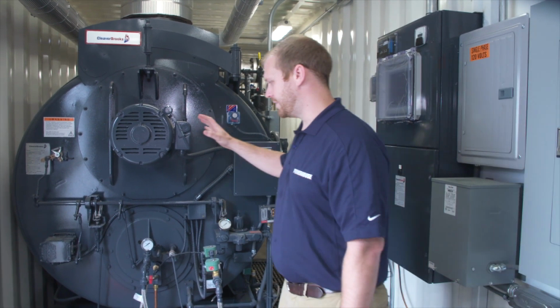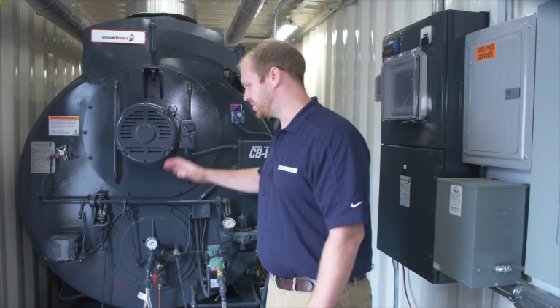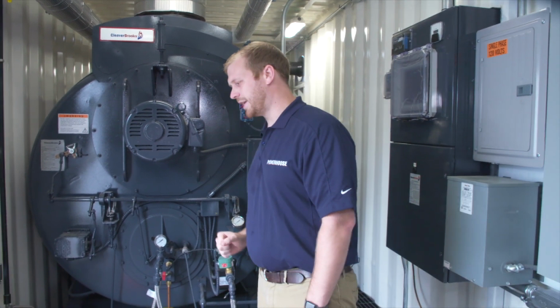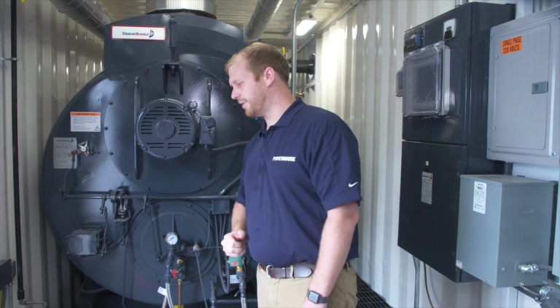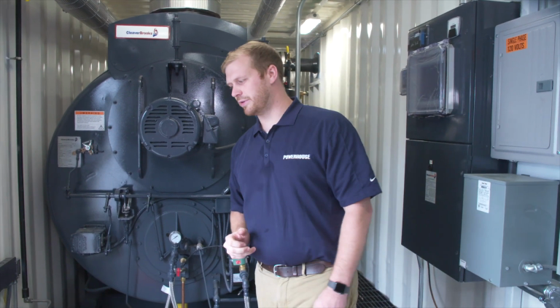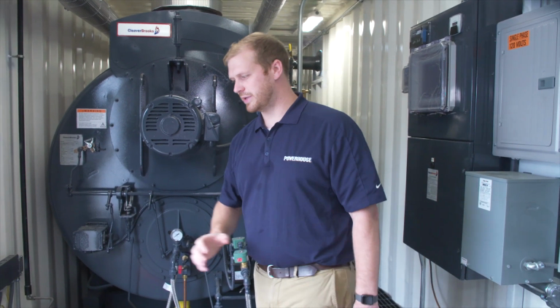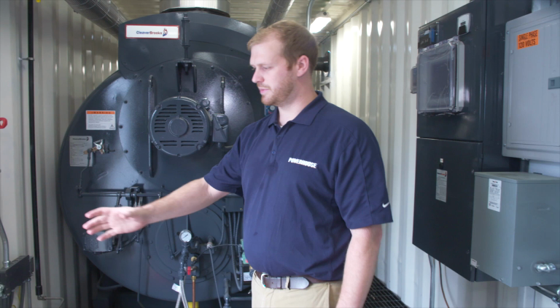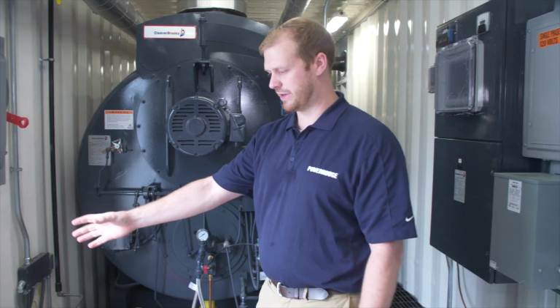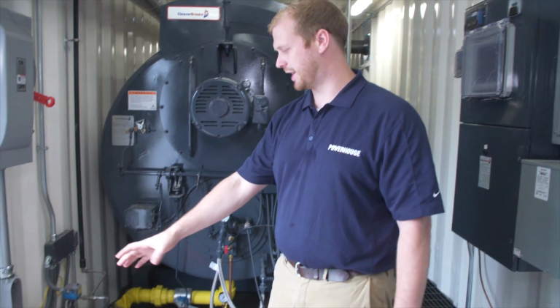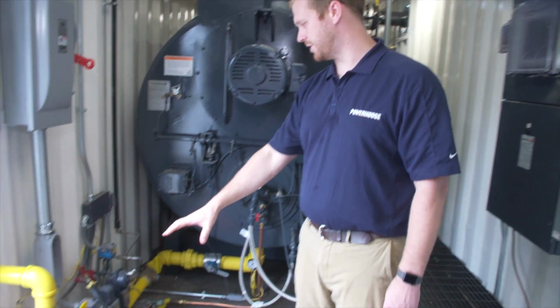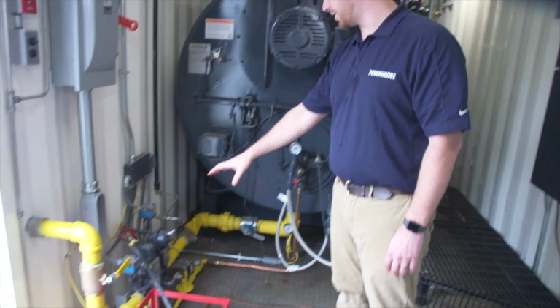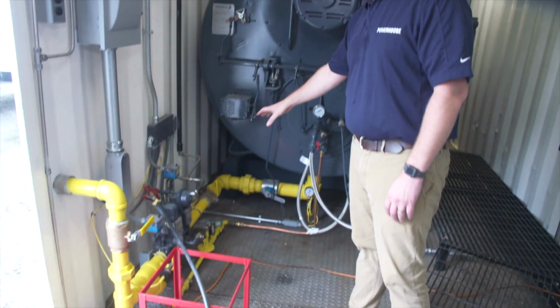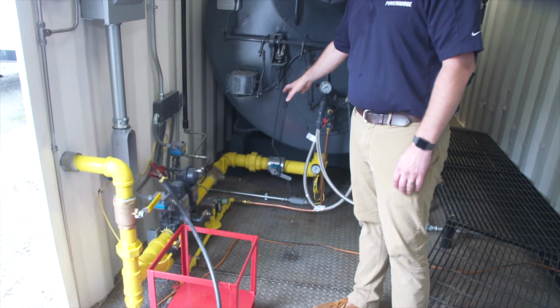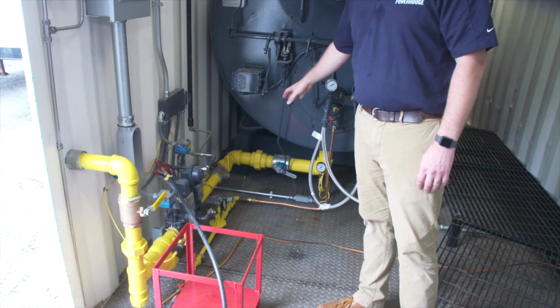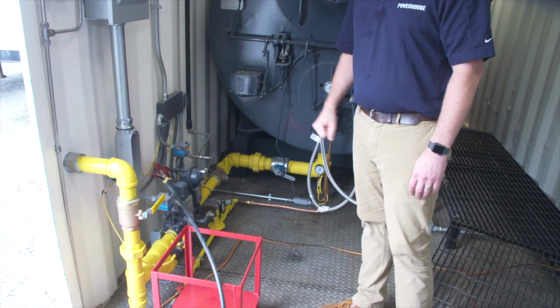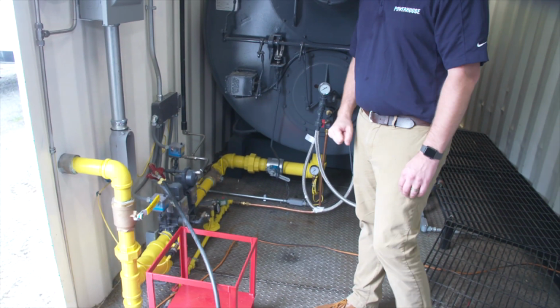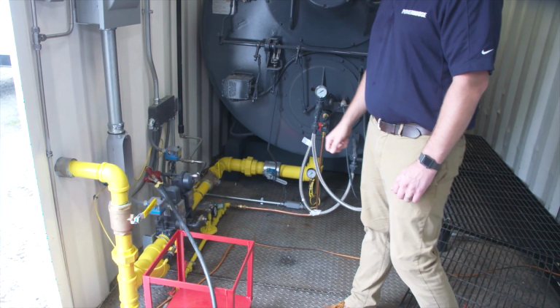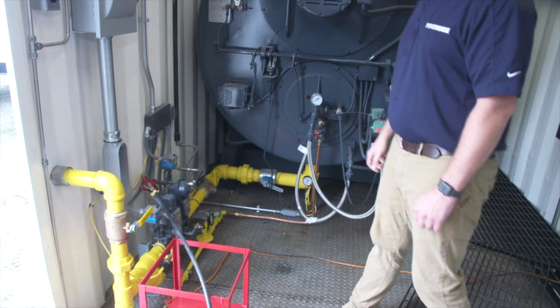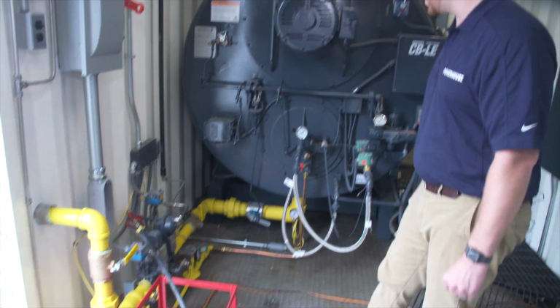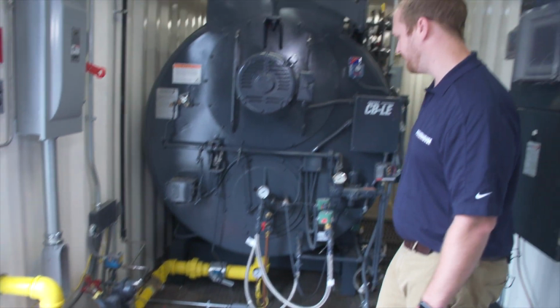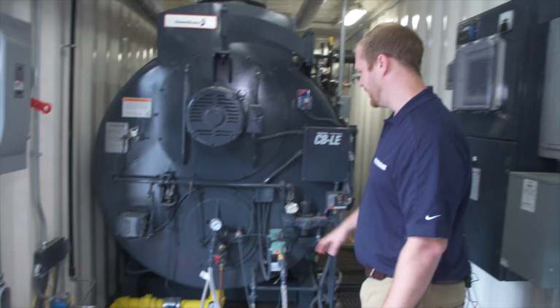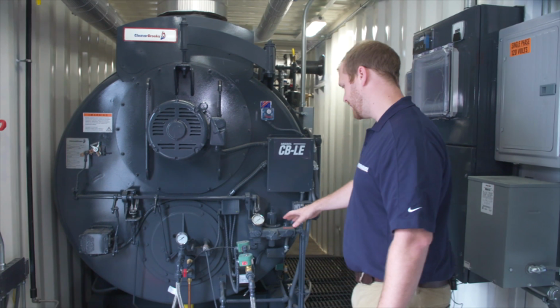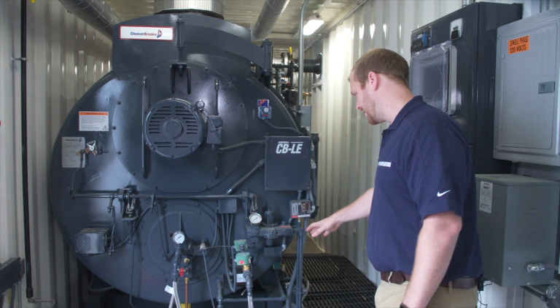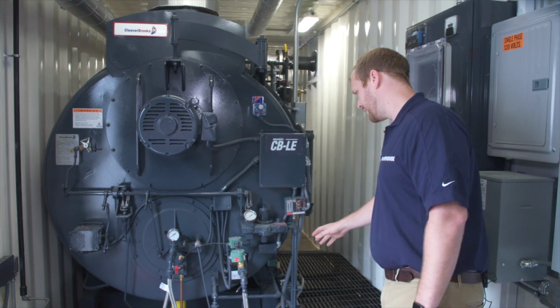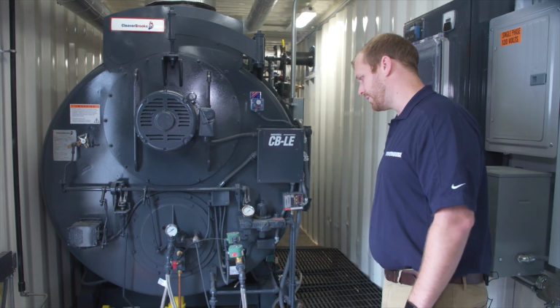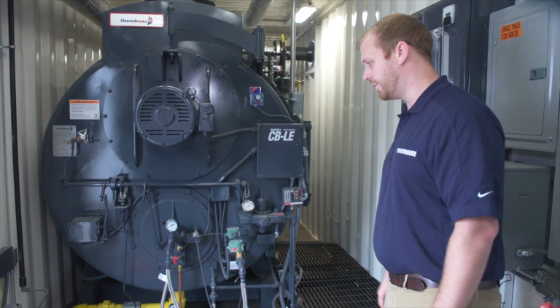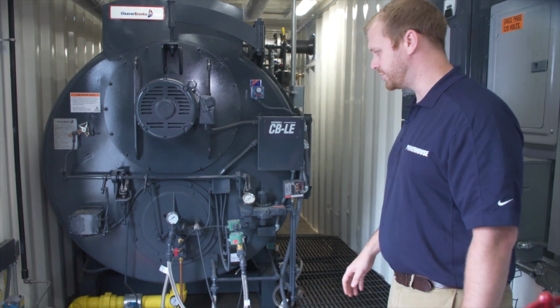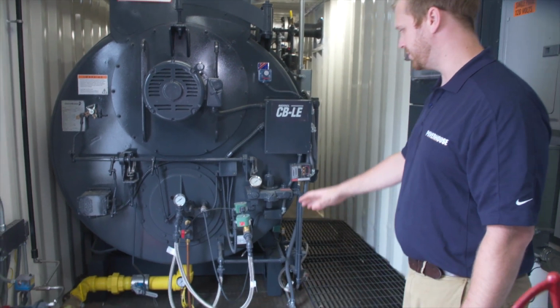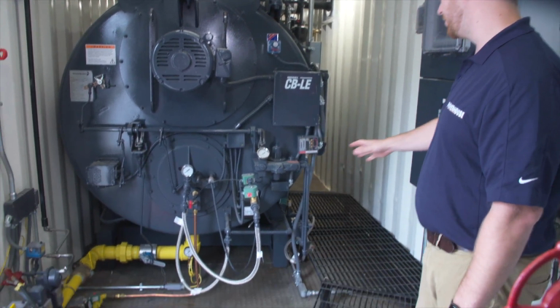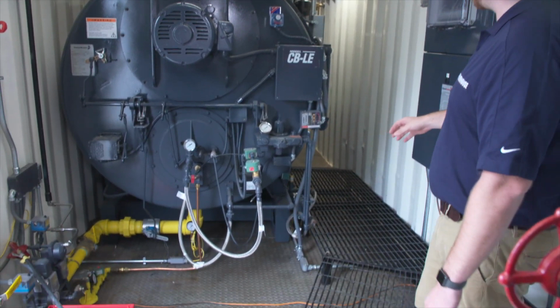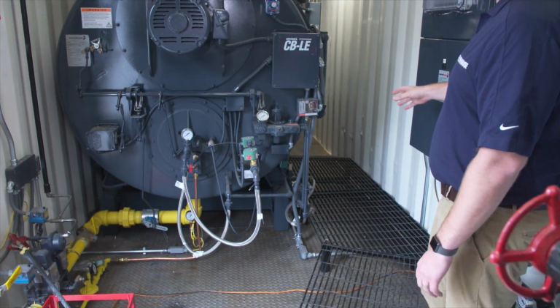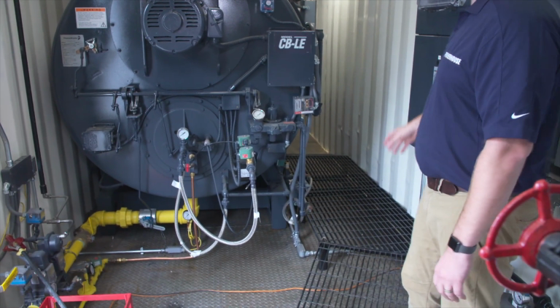Now this is like all of our other units. We have a natural gas train that comes into the boiler and enters into the bottom side there. We also have all of the oil controls and oil lines and oil pumps.